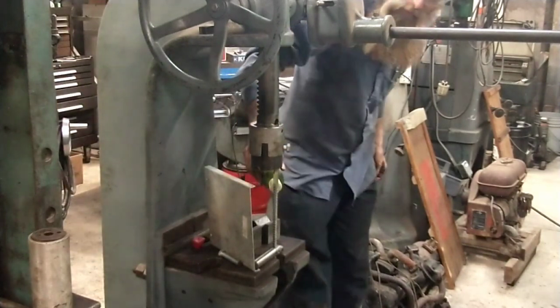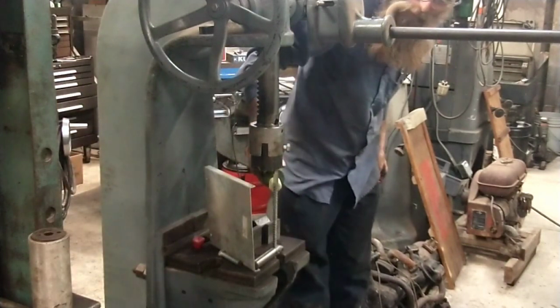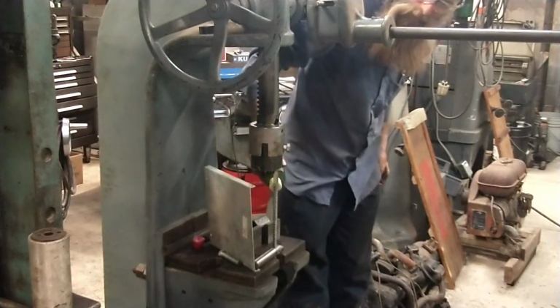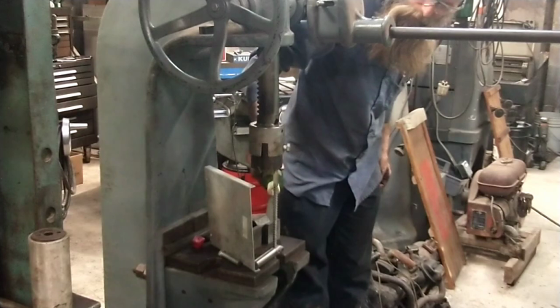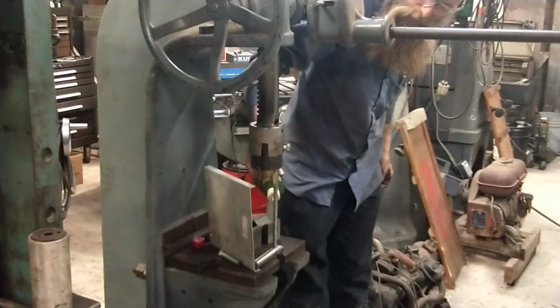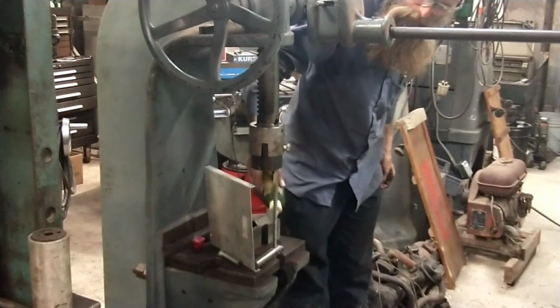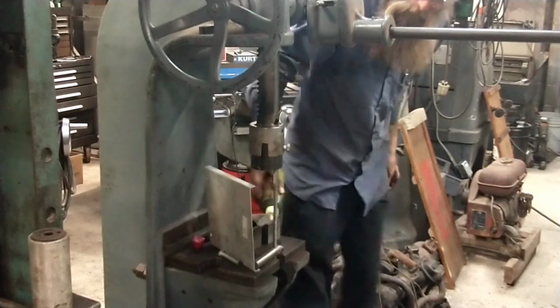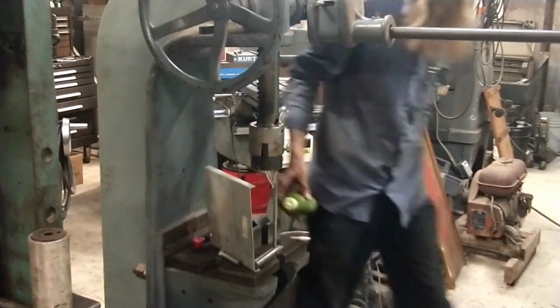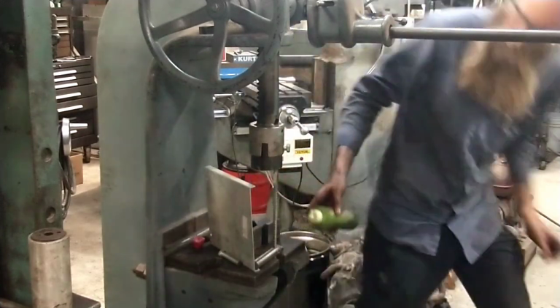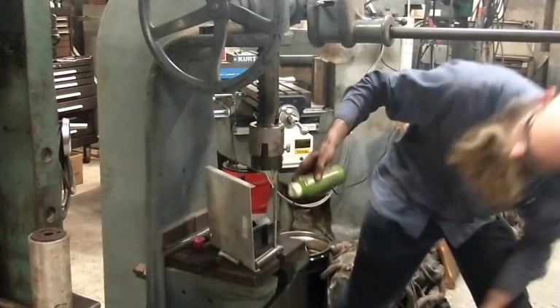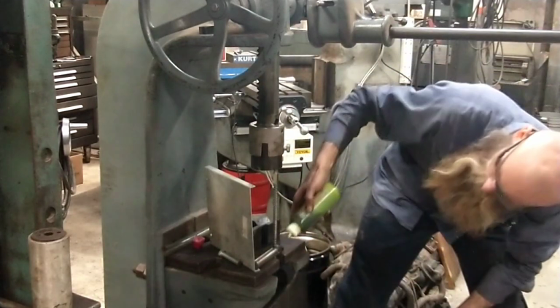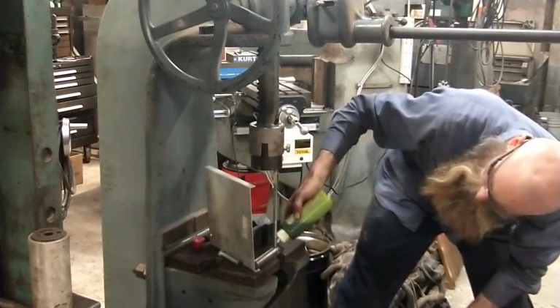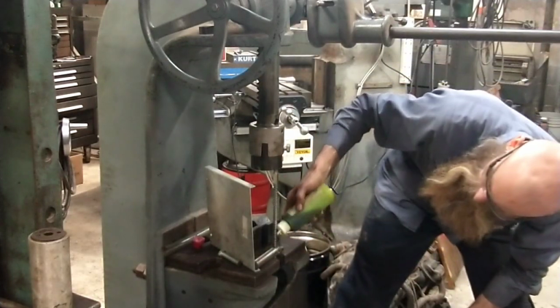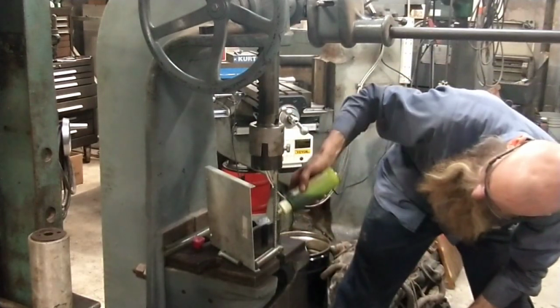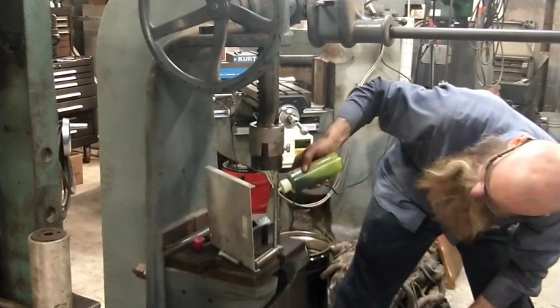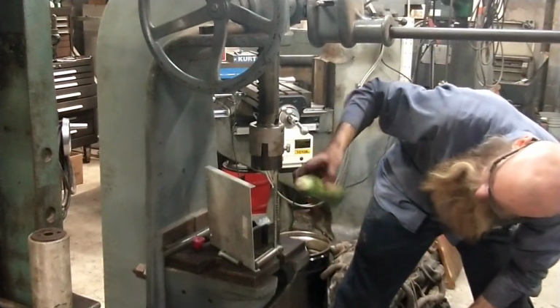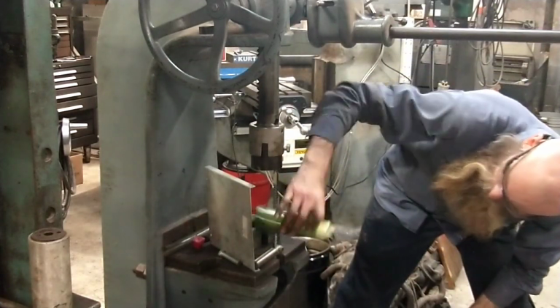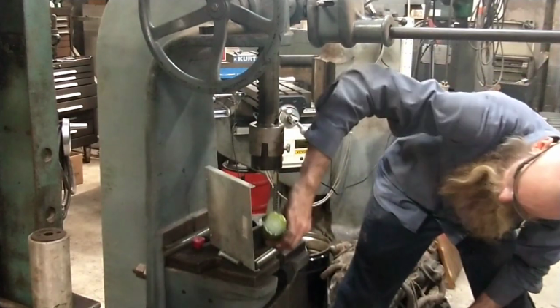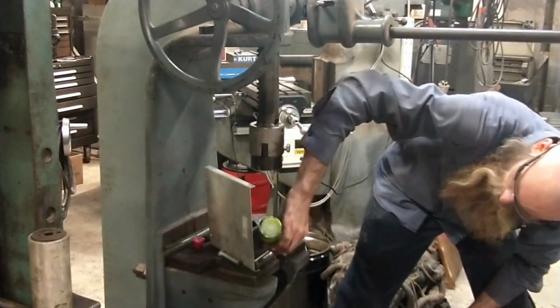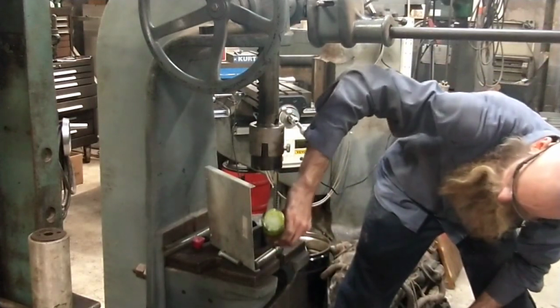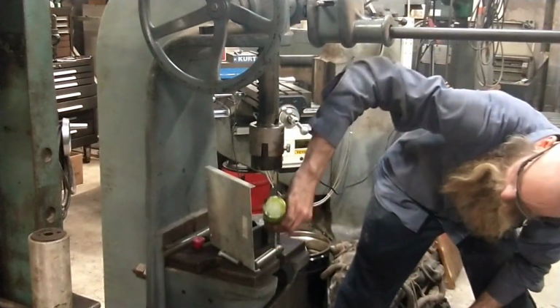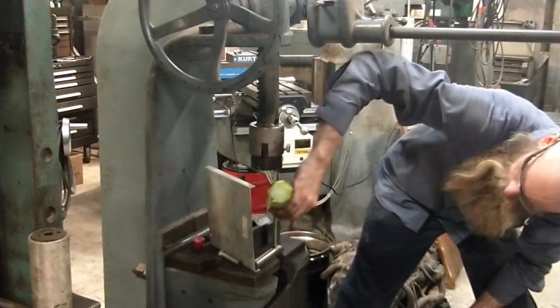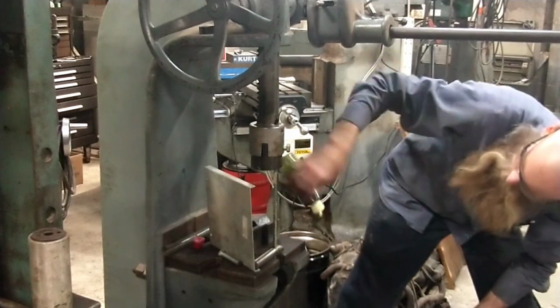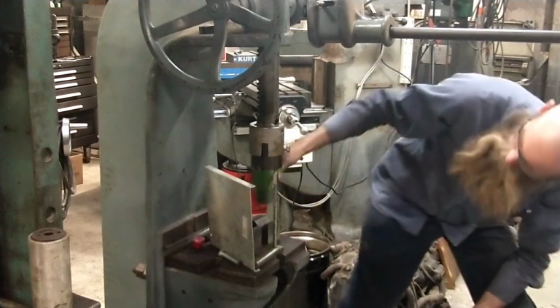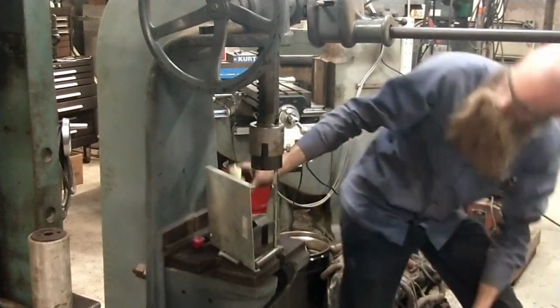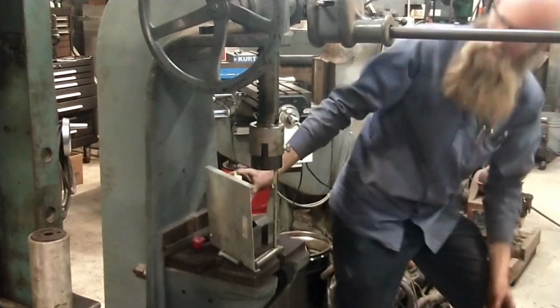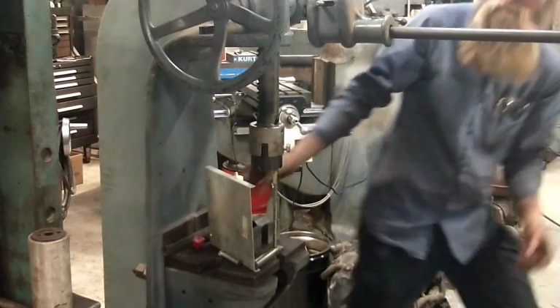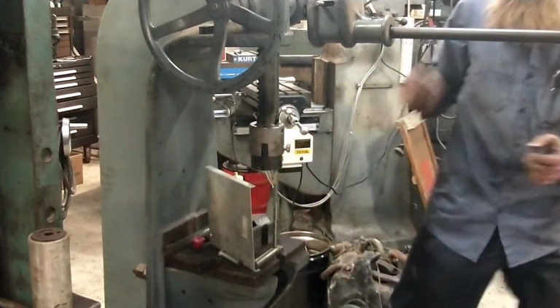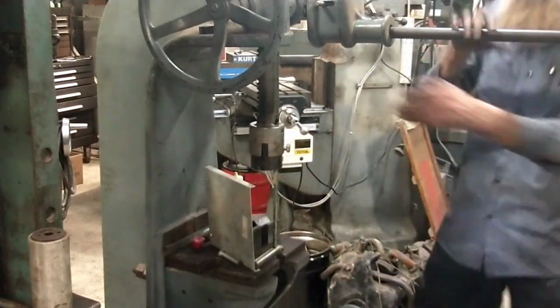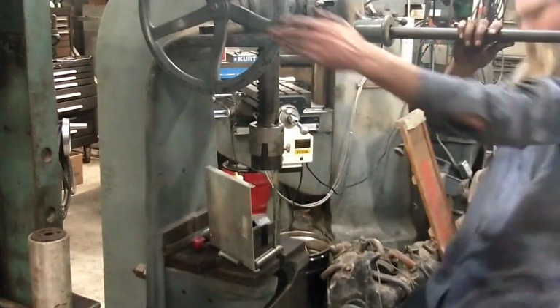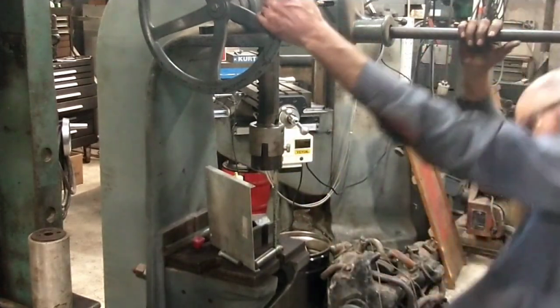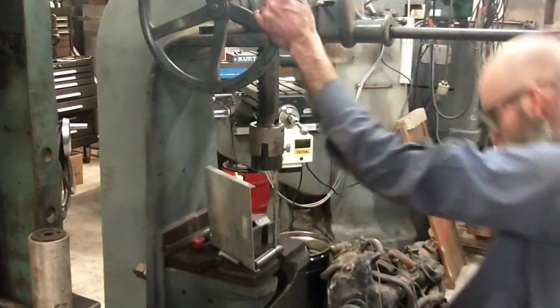I've got Tap Magic all over this stuff, but I don't trust that to be heavy duty enough.